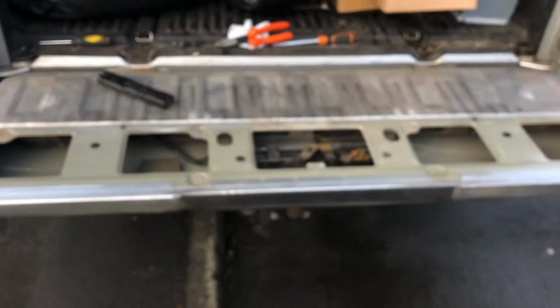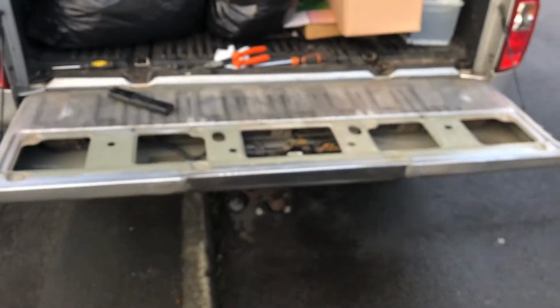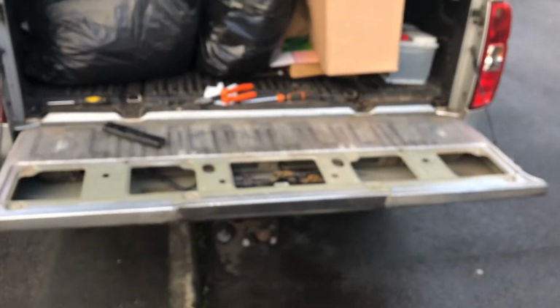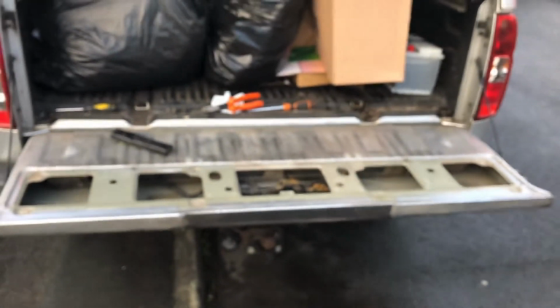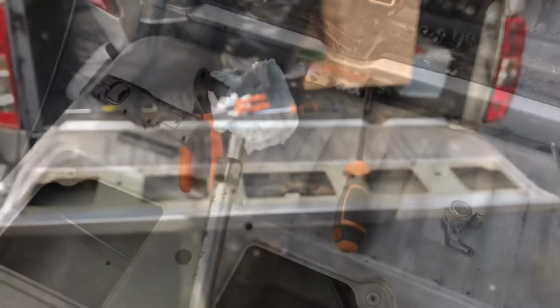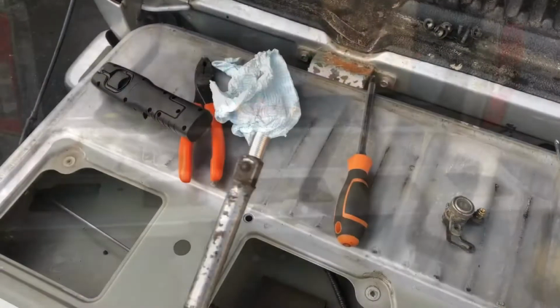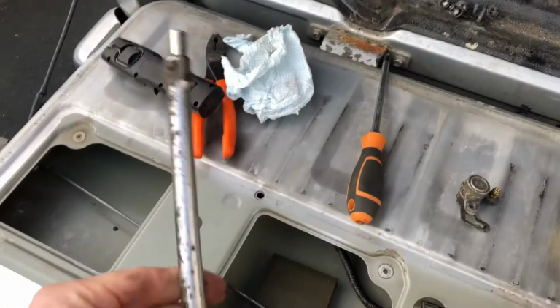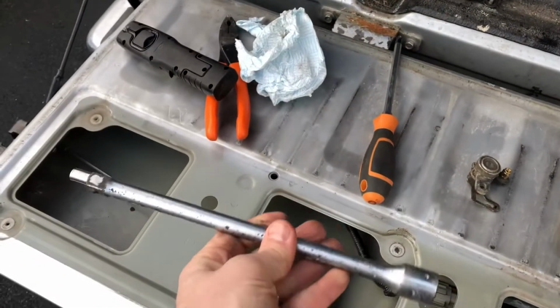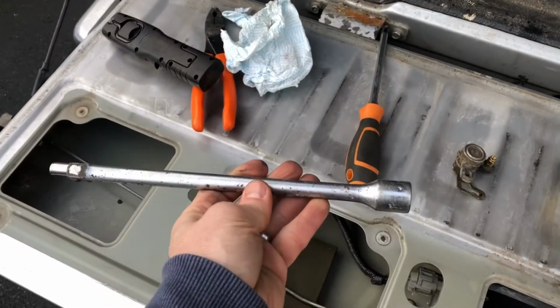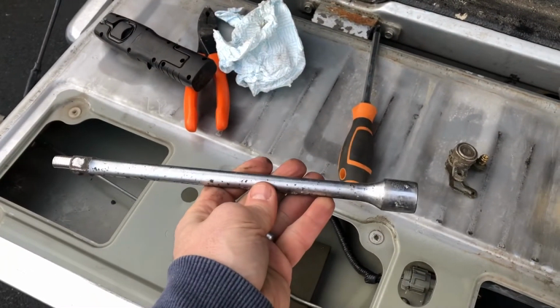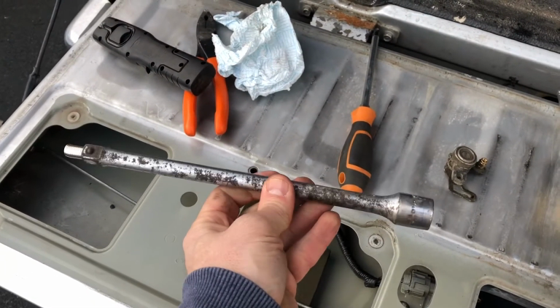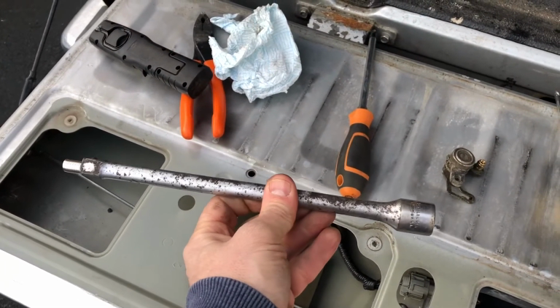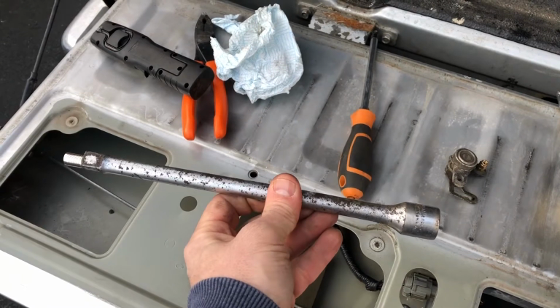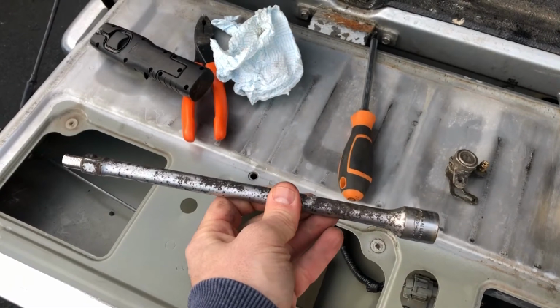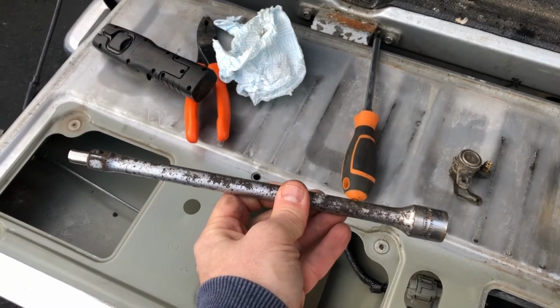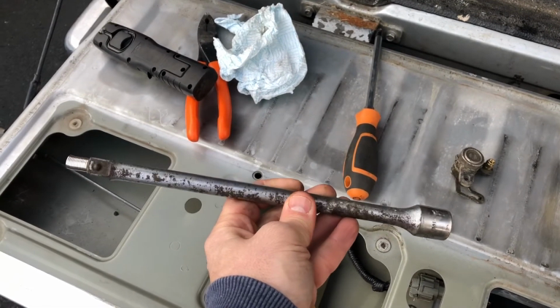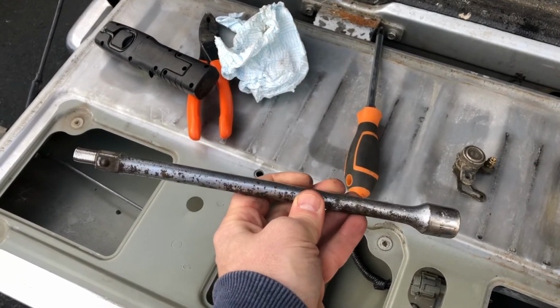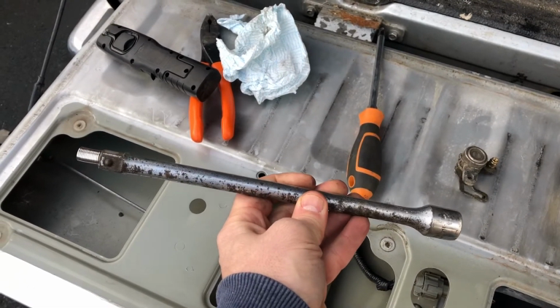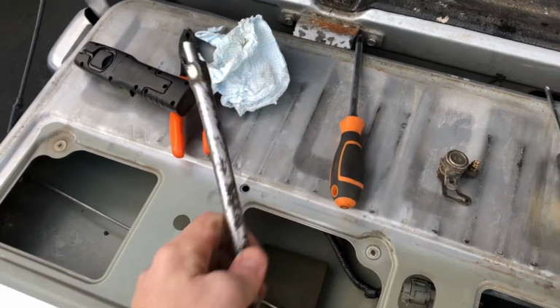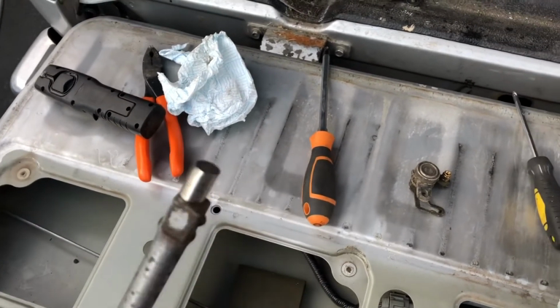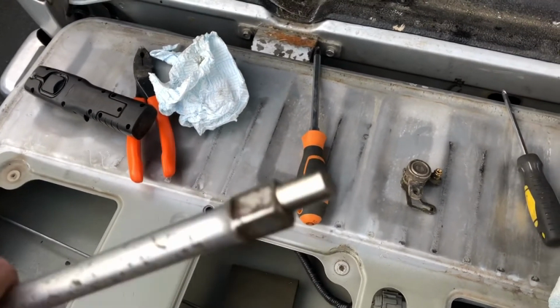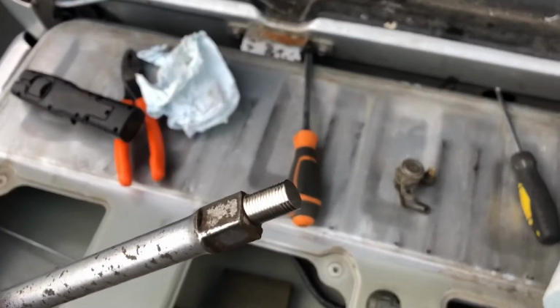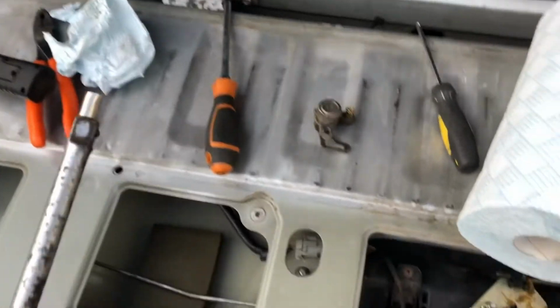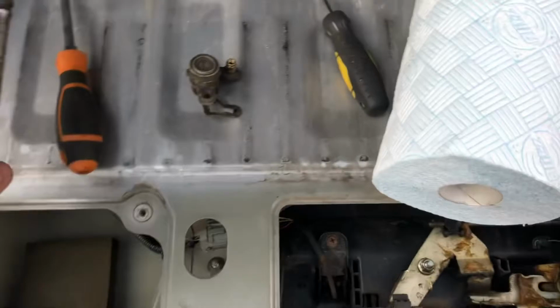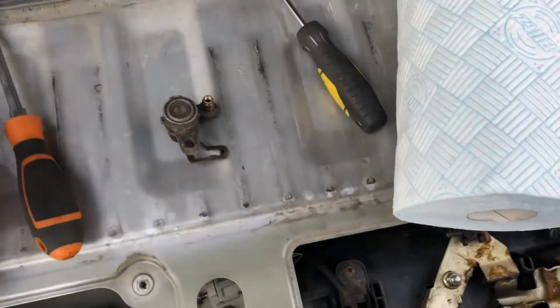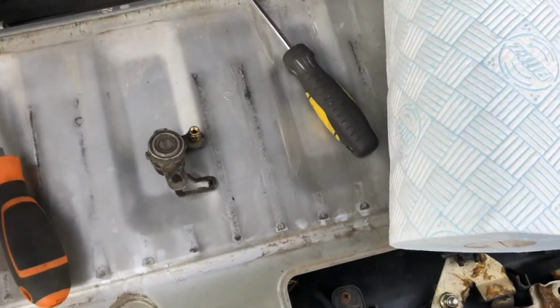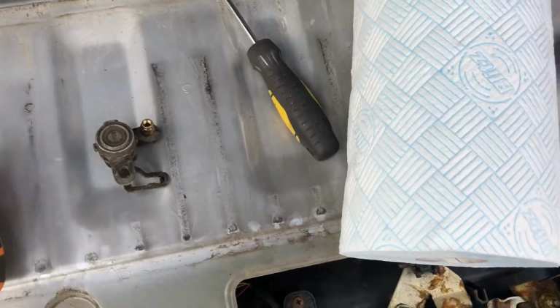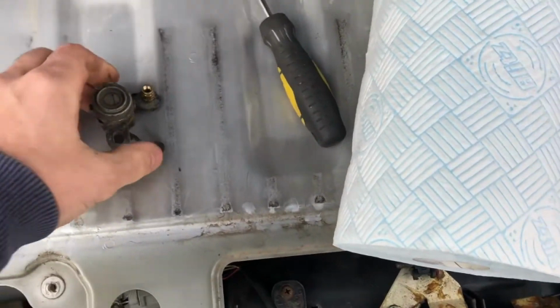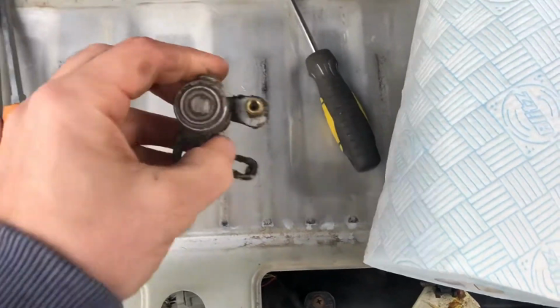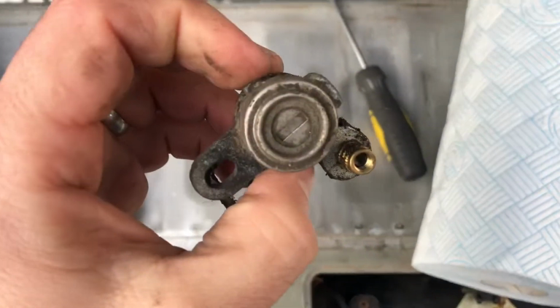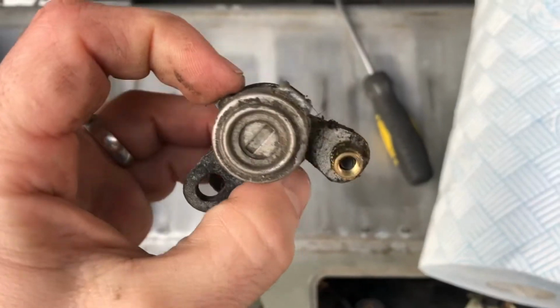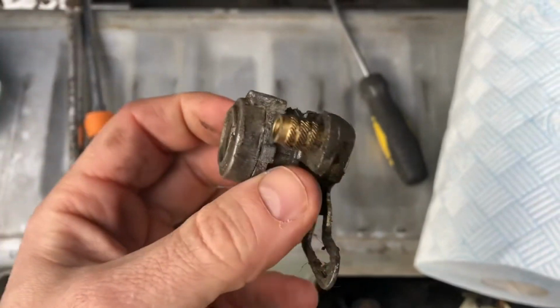In the end I fished the barrel out using a socket extension with some magnets stuck on the end. To prove I got it out — there's the barrel here.